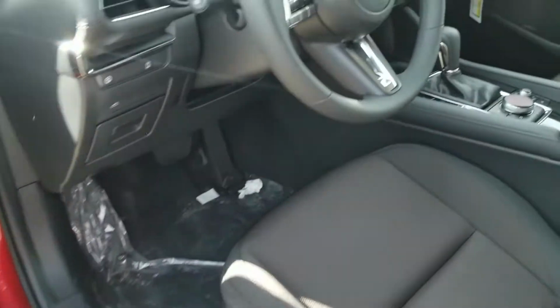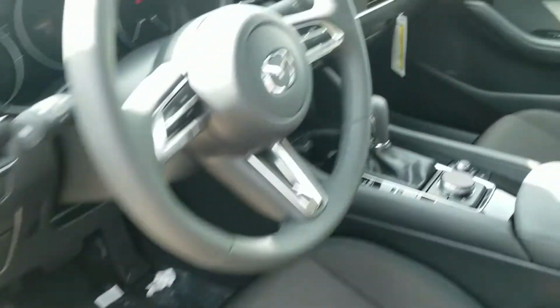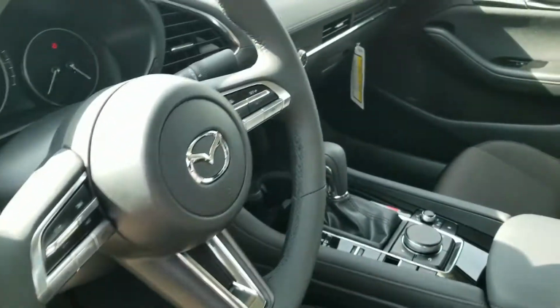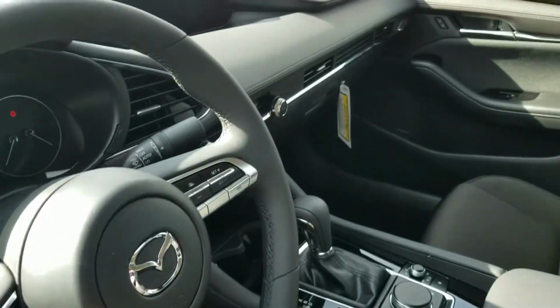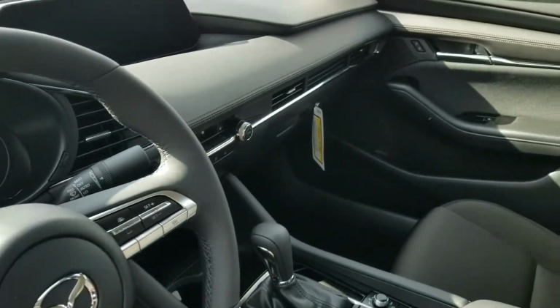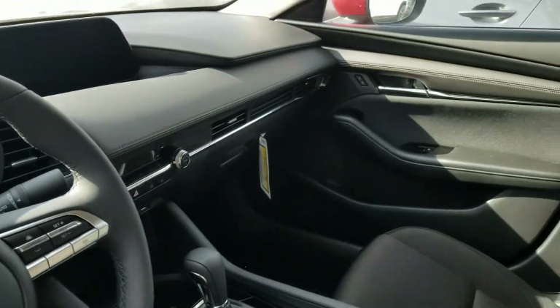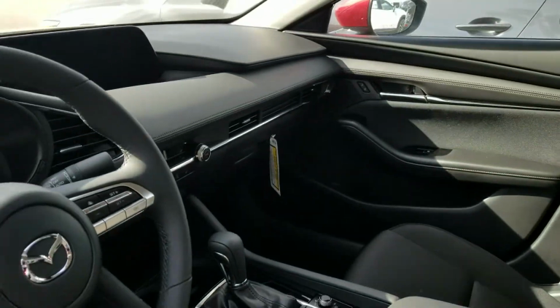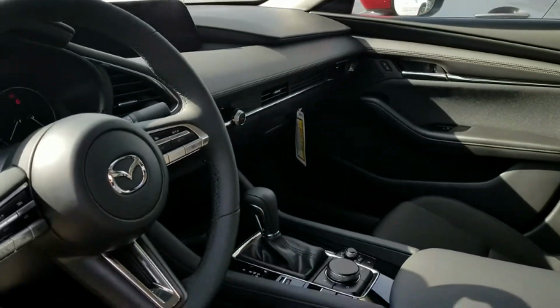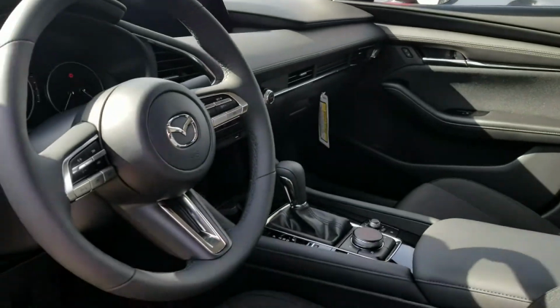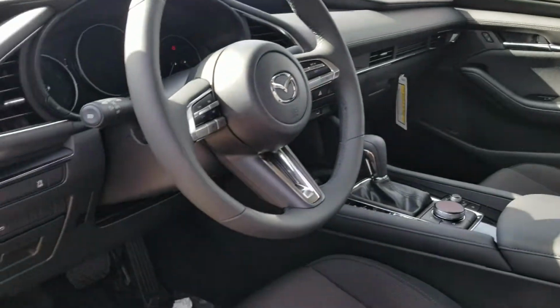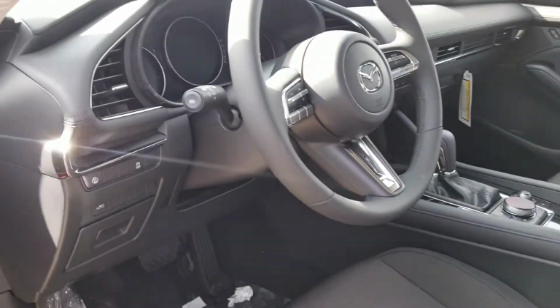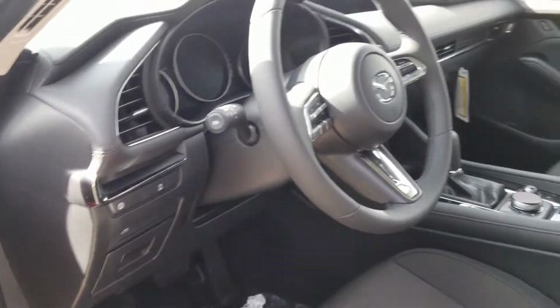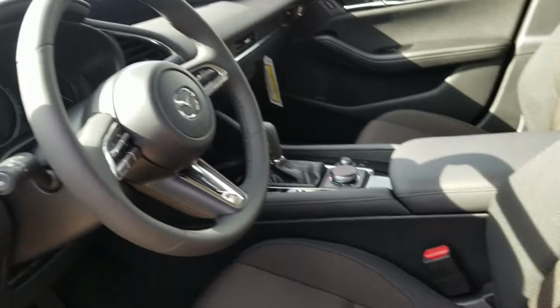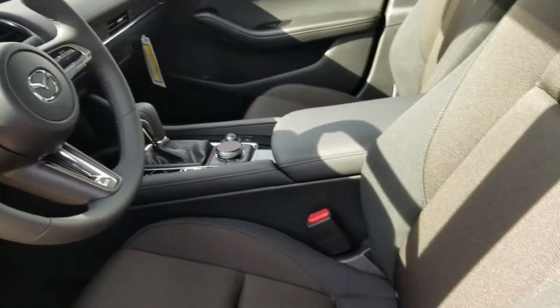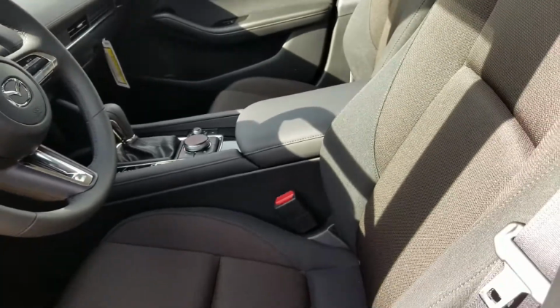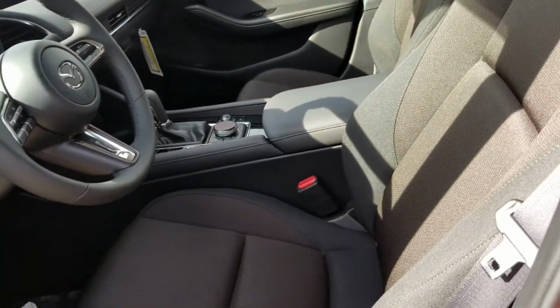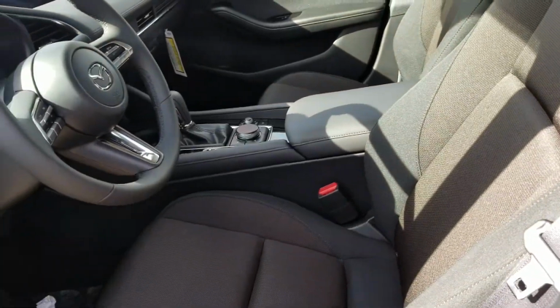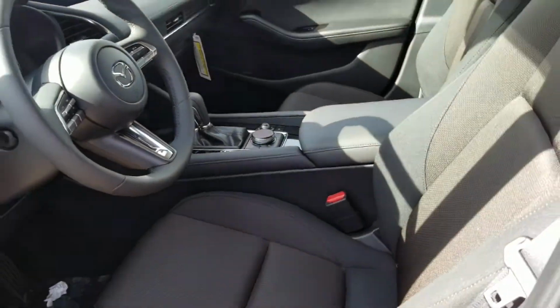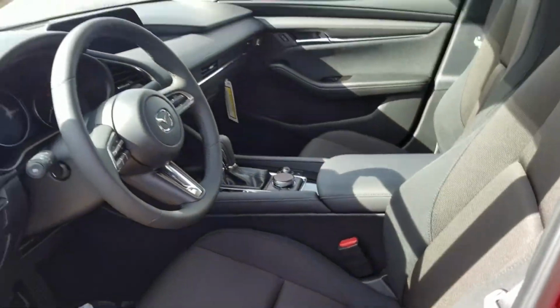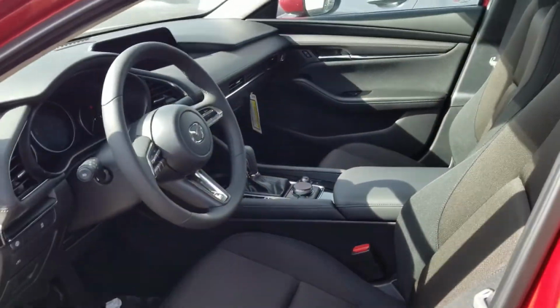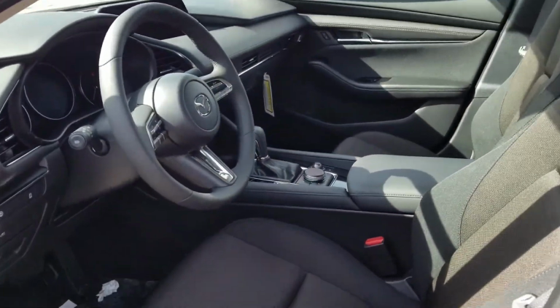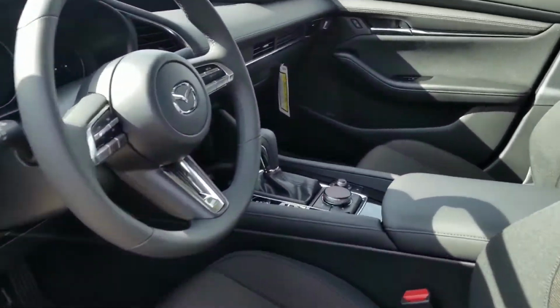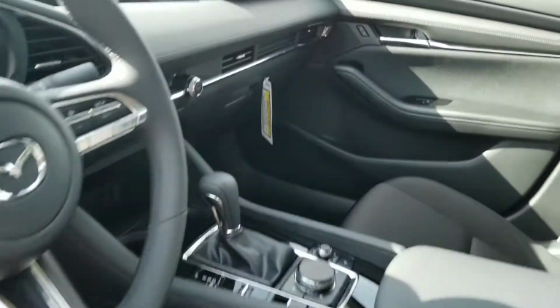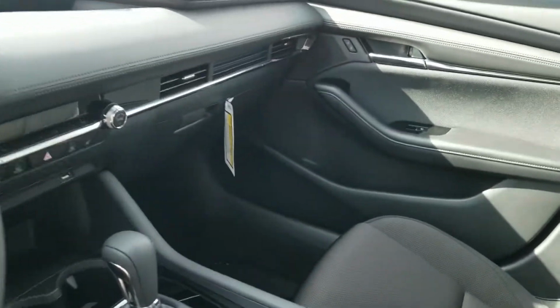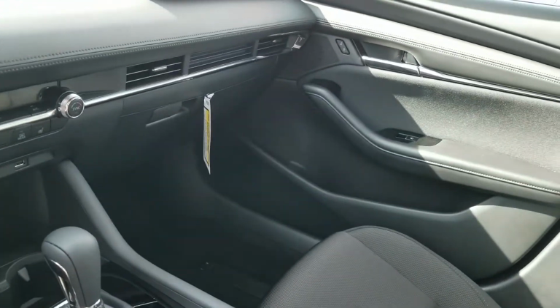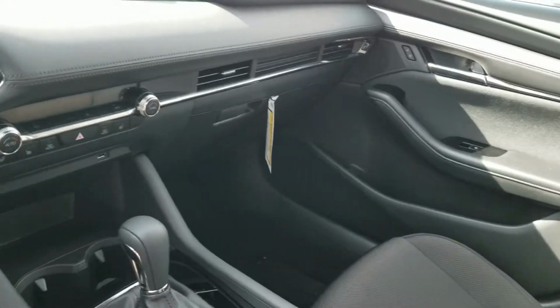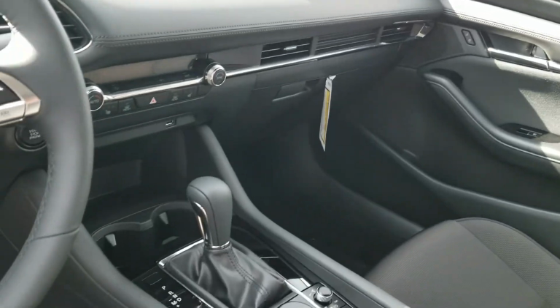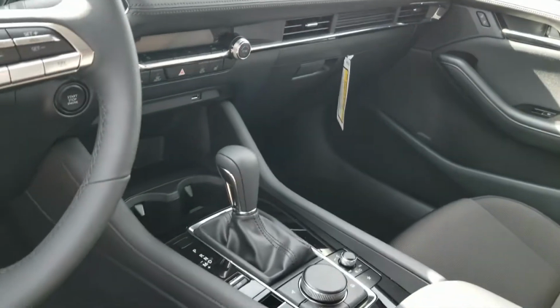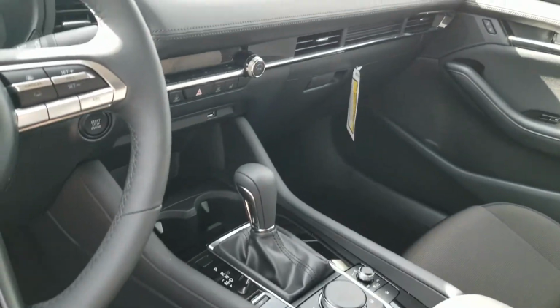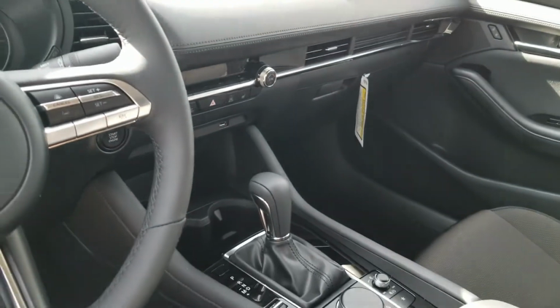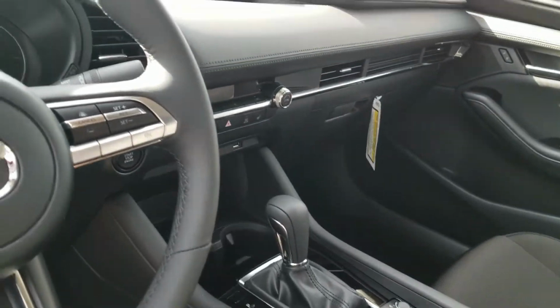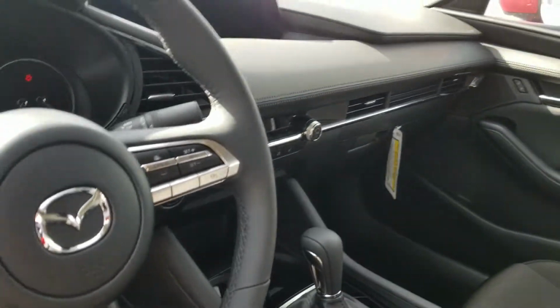On the inside, look at that beautiful interior. Mazda has a really nice steering wheel and a leather portion that goes all the way across the dashboard. It's going to have your climate control settings, but I will go over how to use all these features and options more once we meet in person.